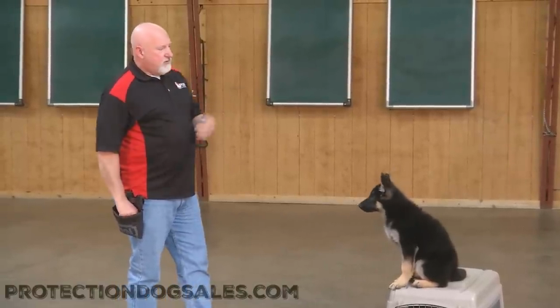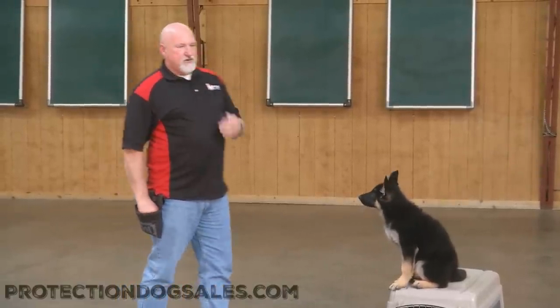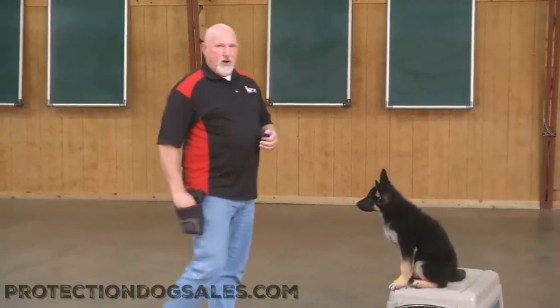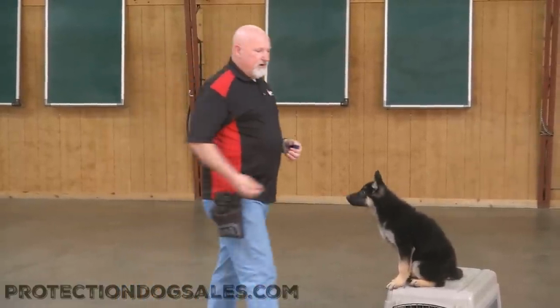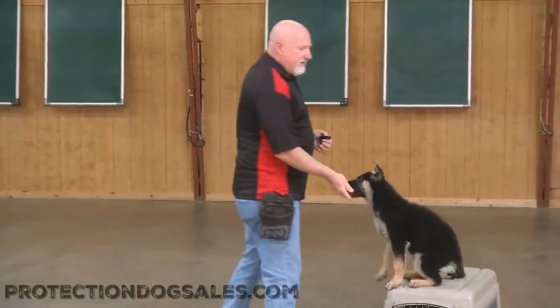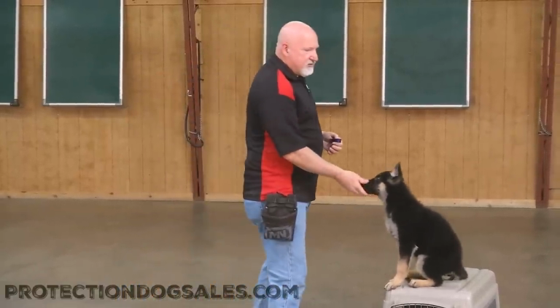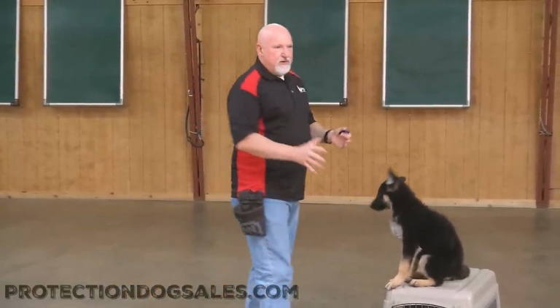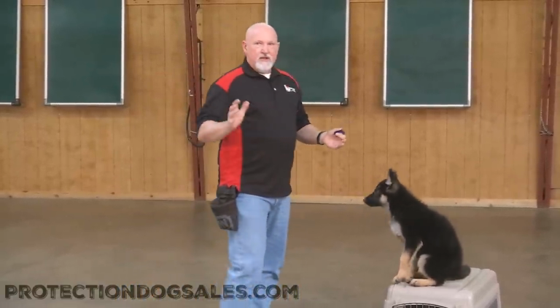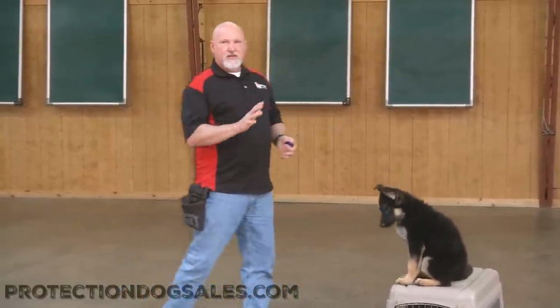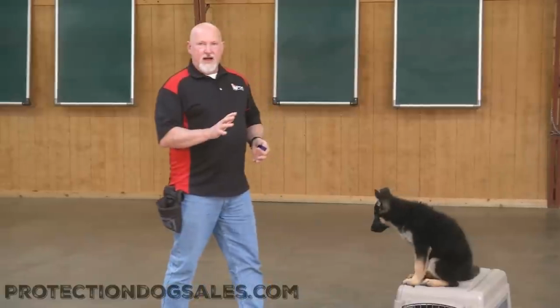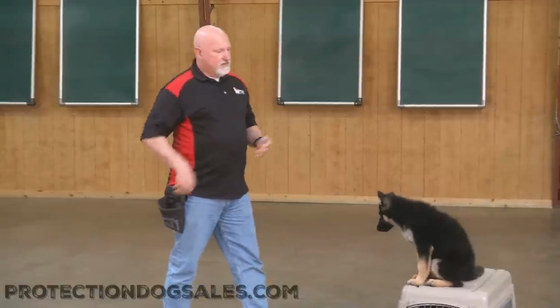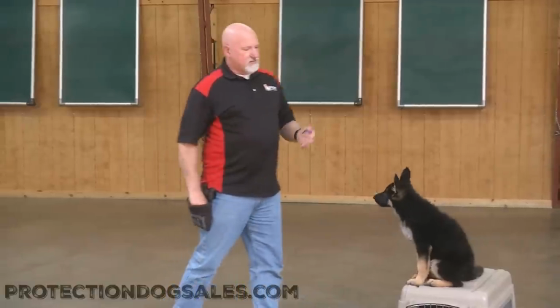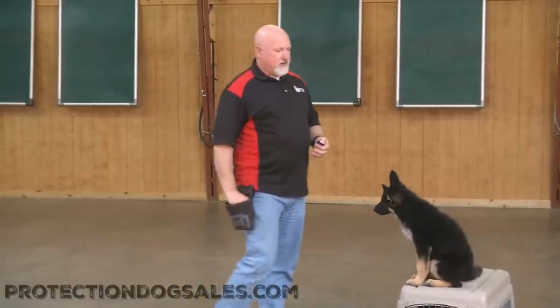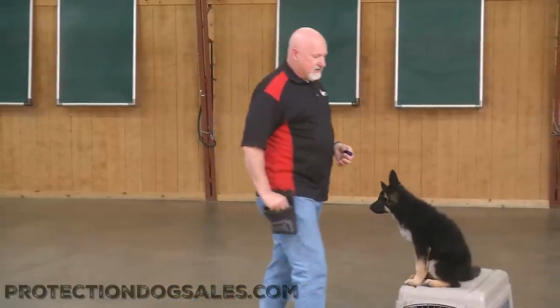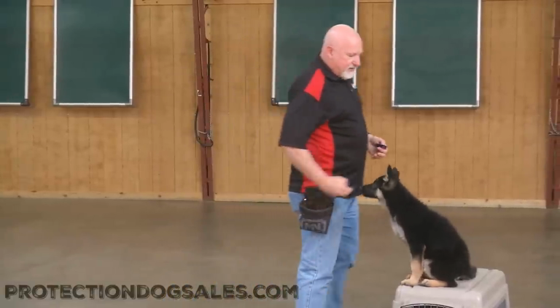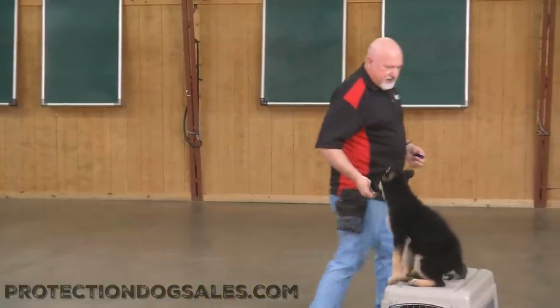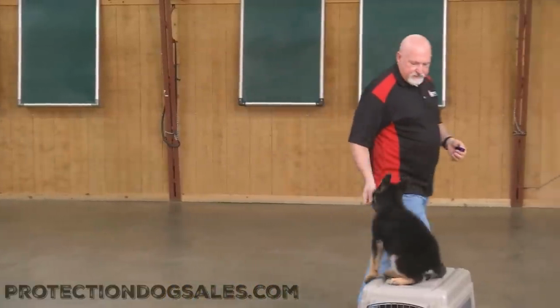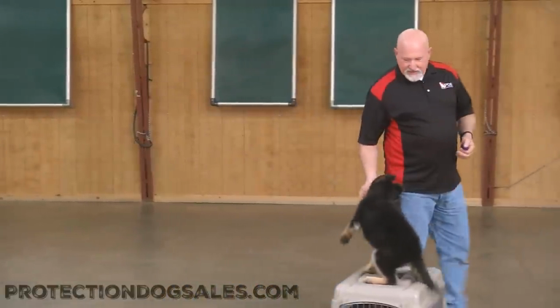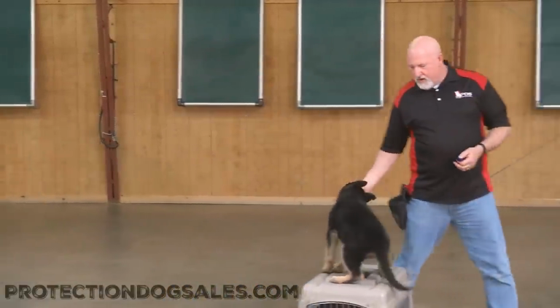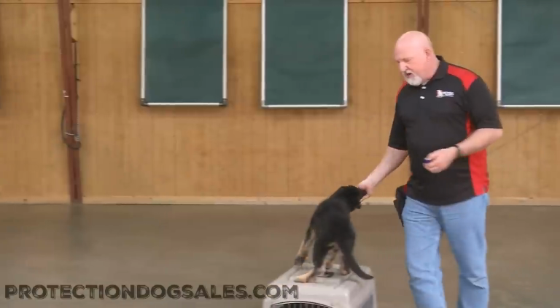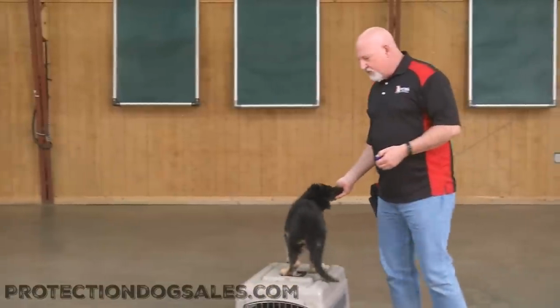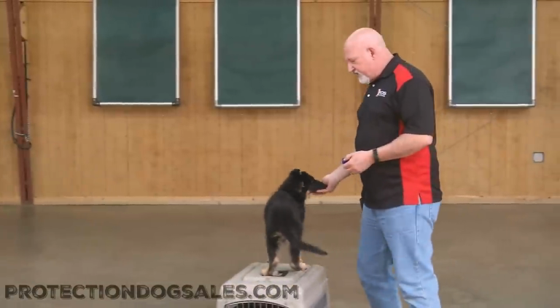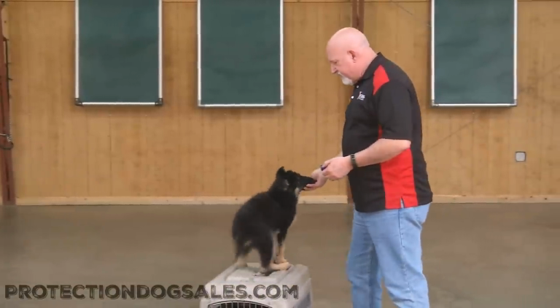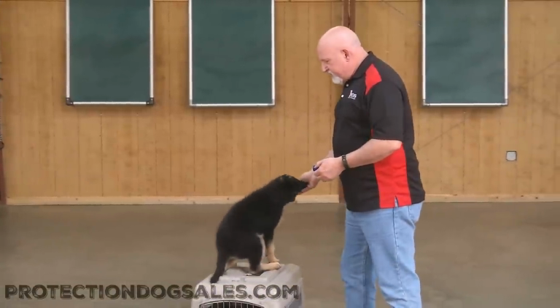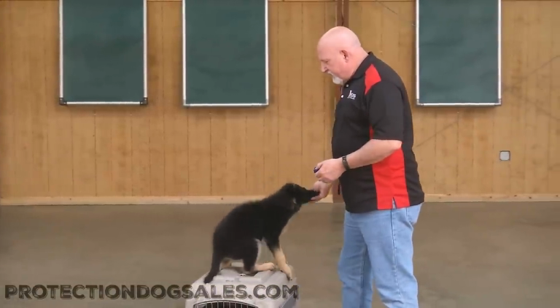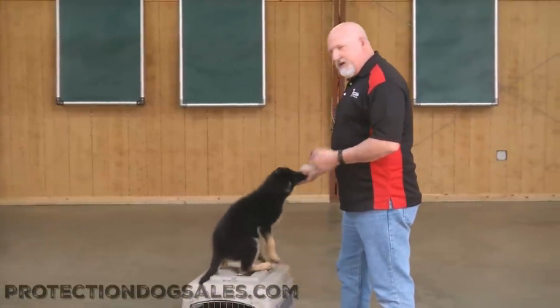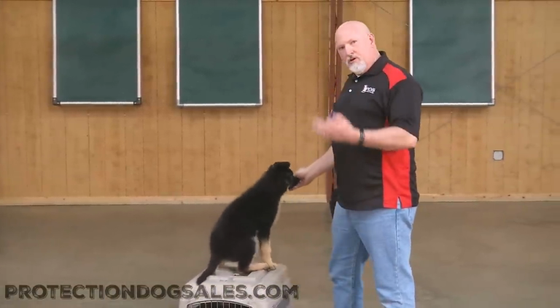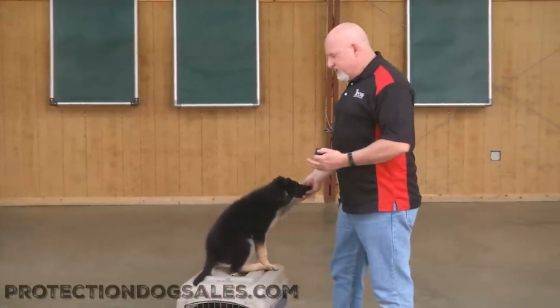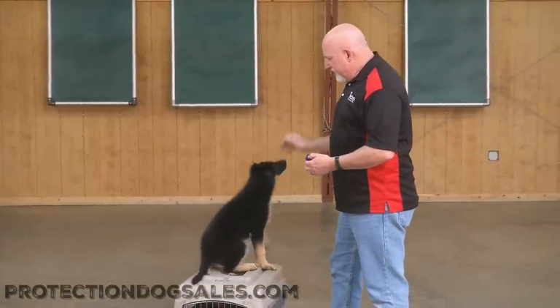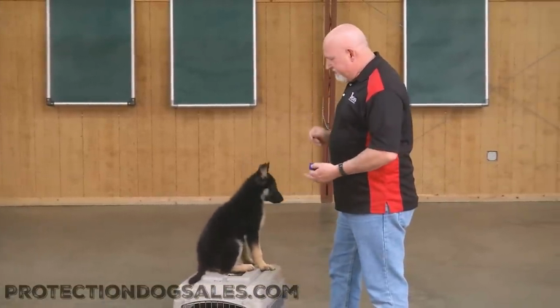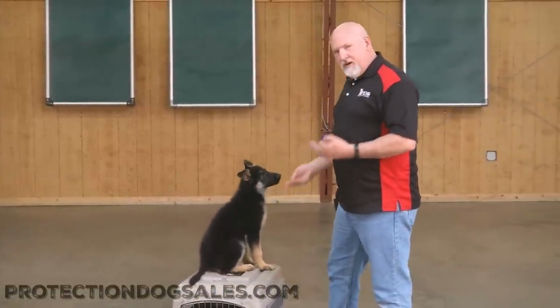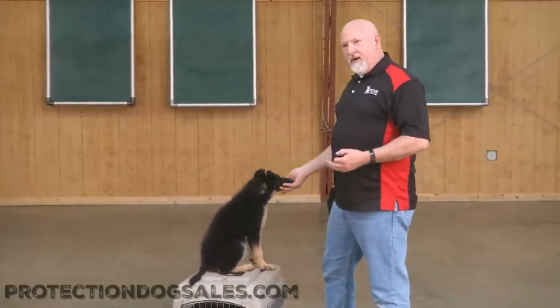Pretty soon I can walk completely out of the picture and the dog stays behind. So I can do sit-stays, I can do down-stays, I can get her to walk around on this weird surface, which also helps neurologically with the development of the puppy.